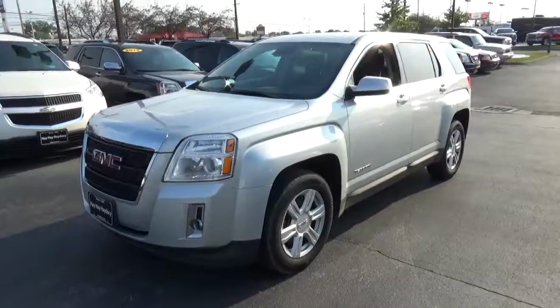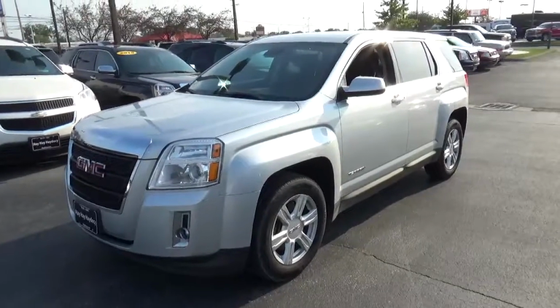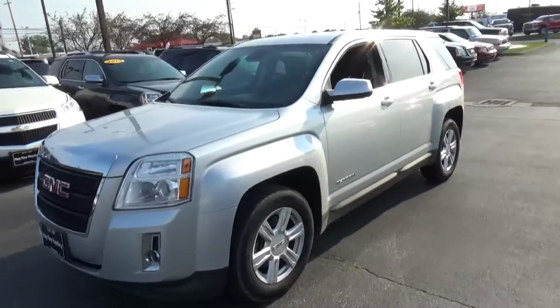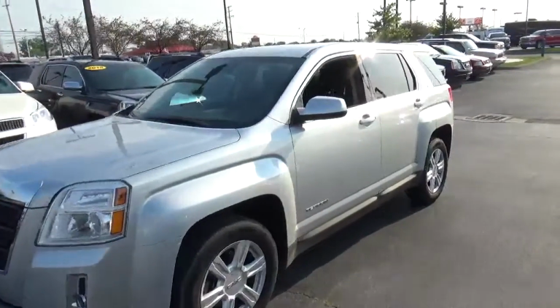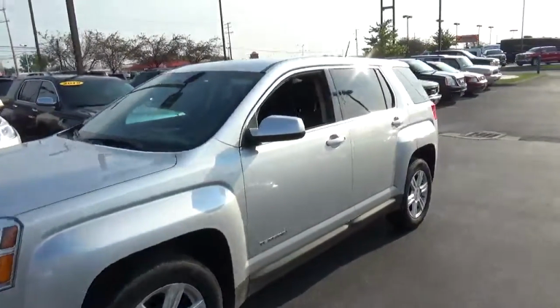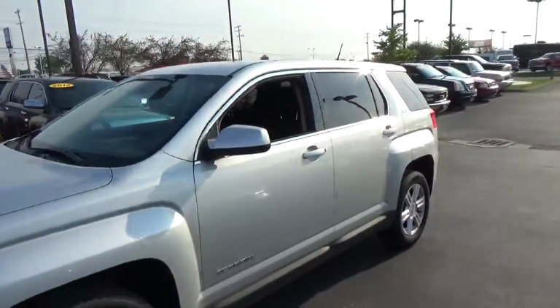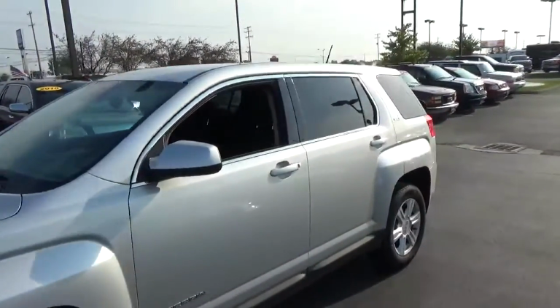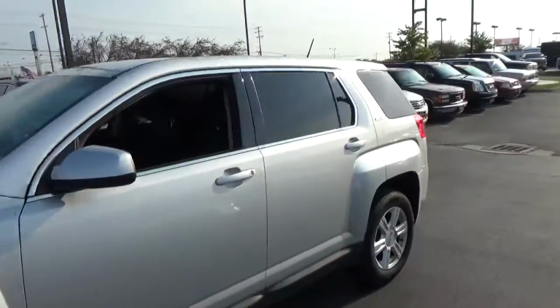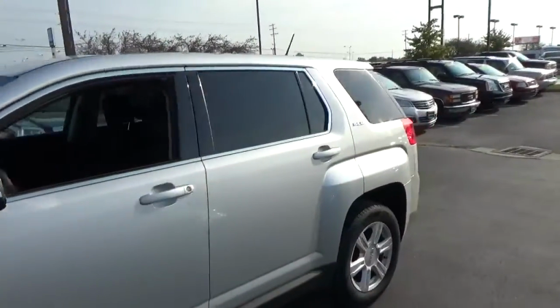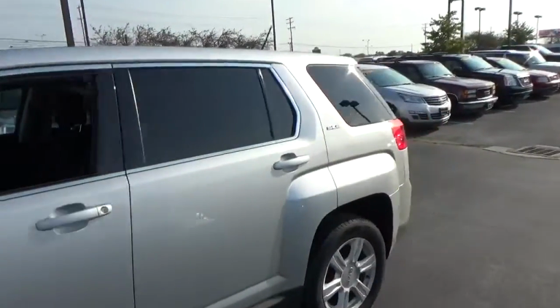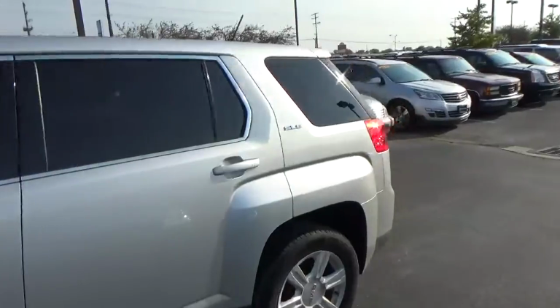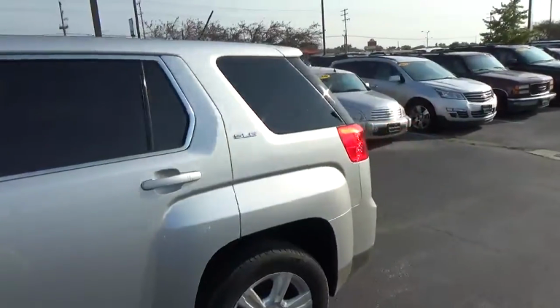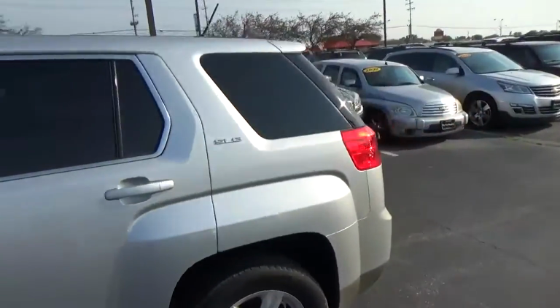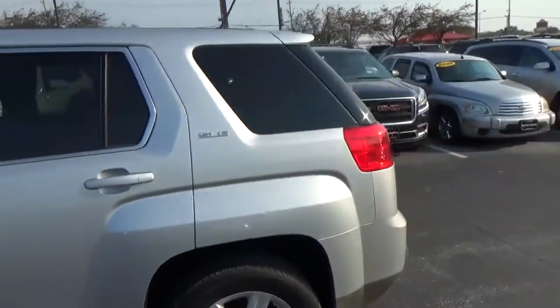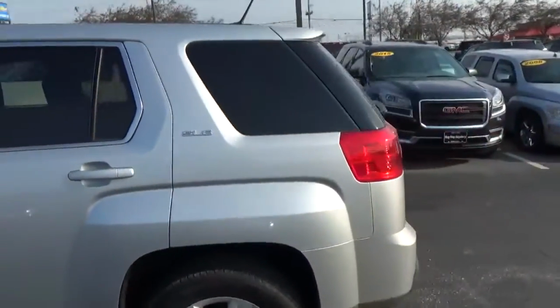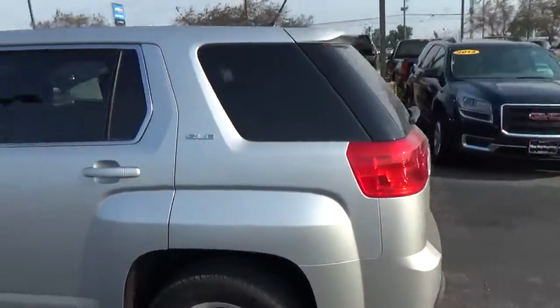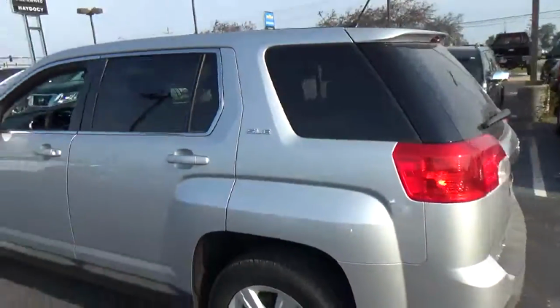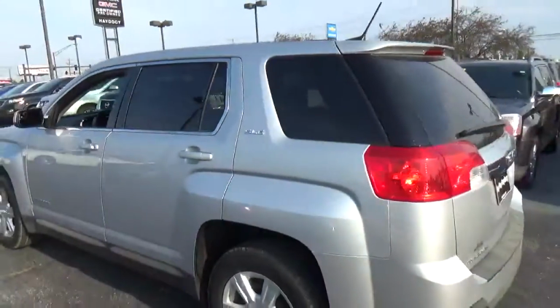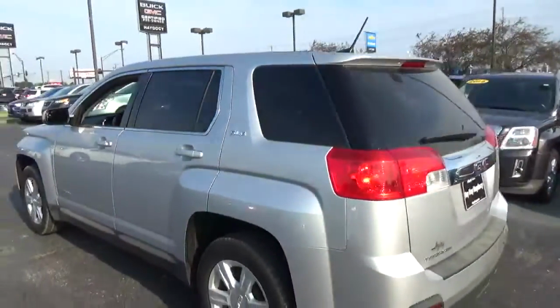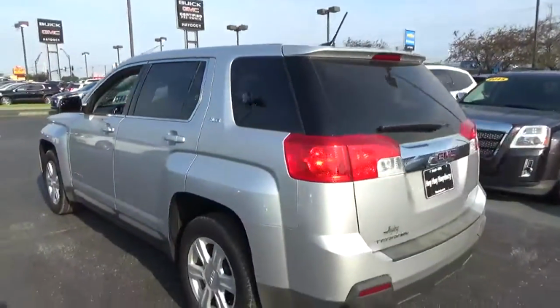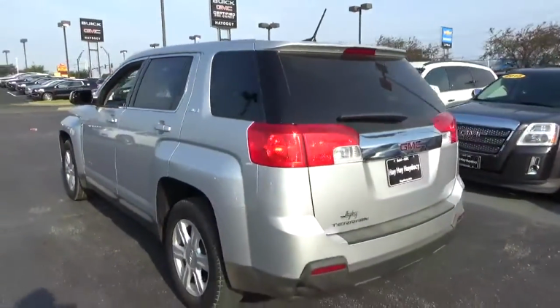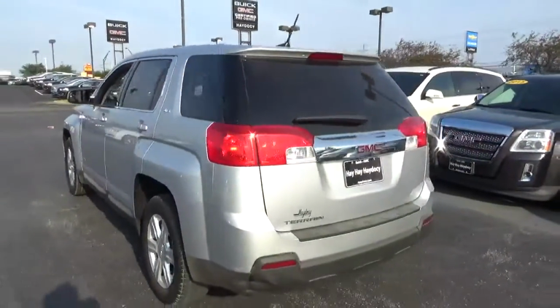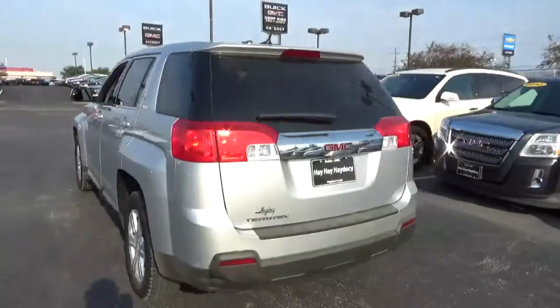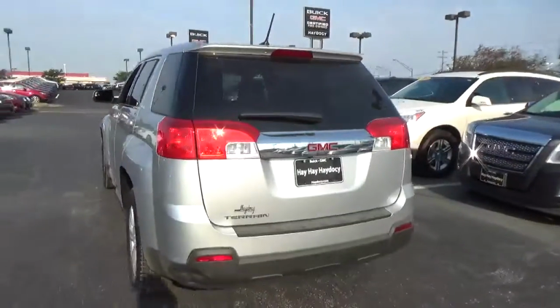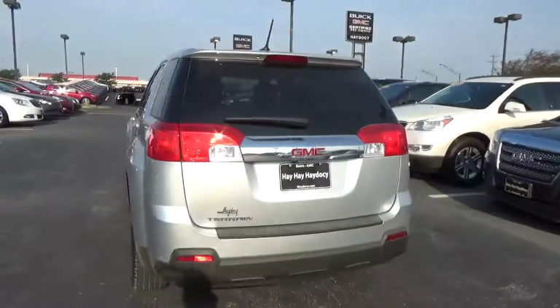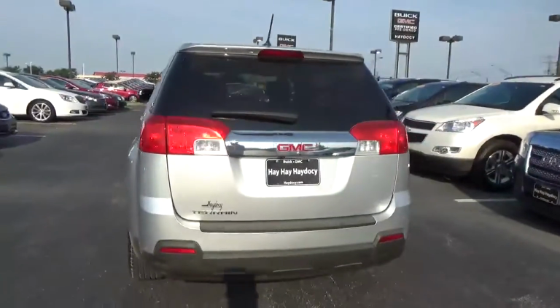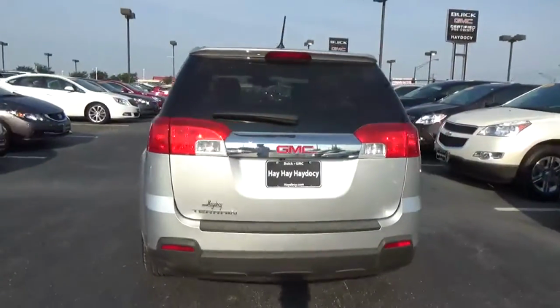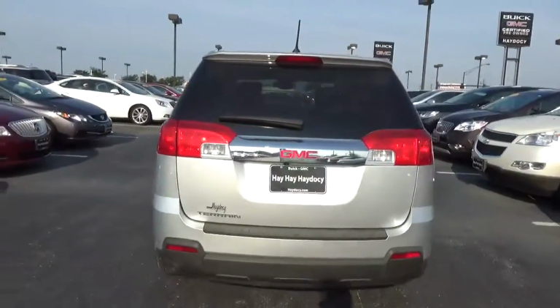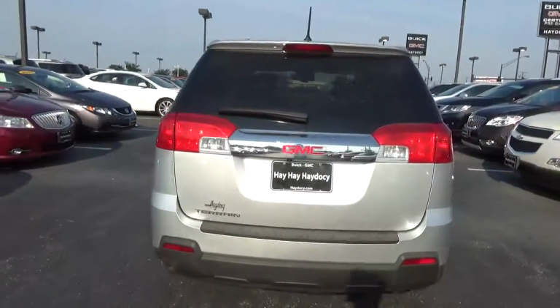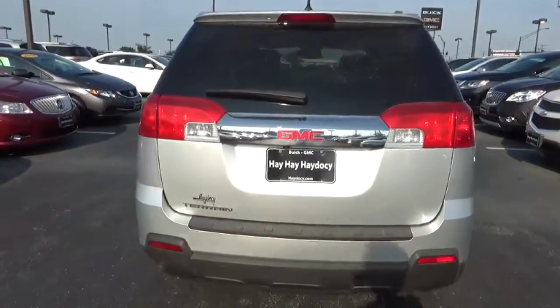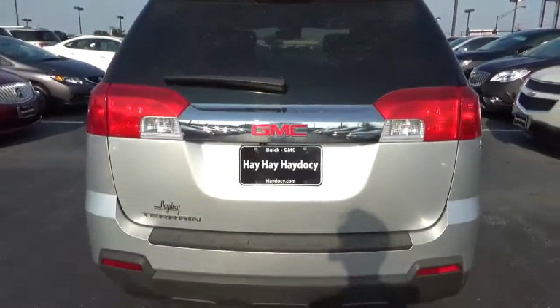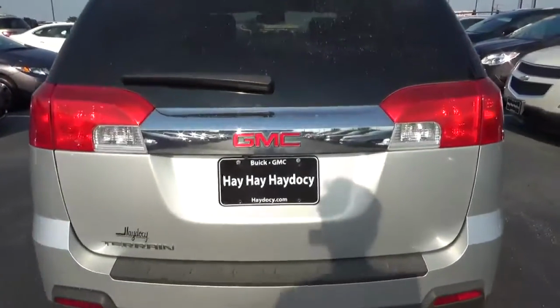Today we've got a 2014 GMC Terrain SLE with a Quicksilver exterior and a jet black interior. 2.4 liter four-cylinder engine with an automatic transmission. Current mileage is 48,791 miles.